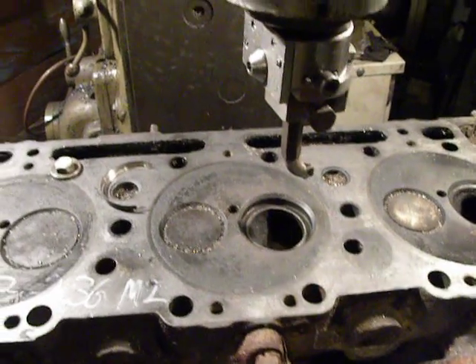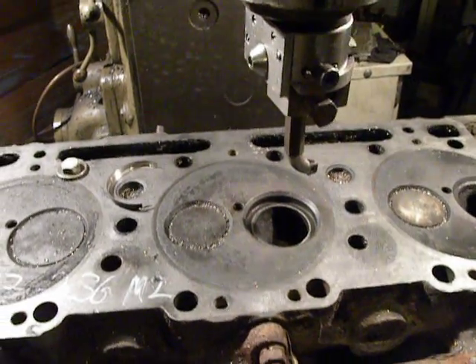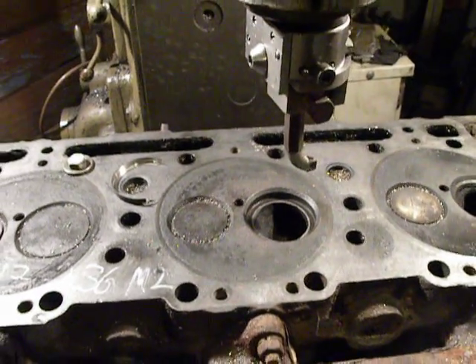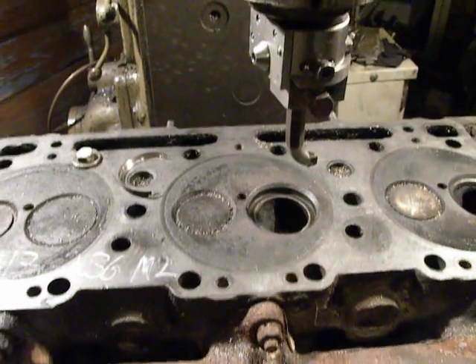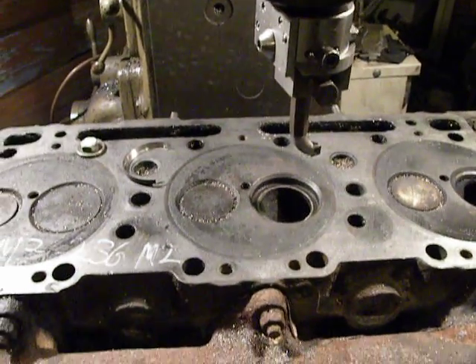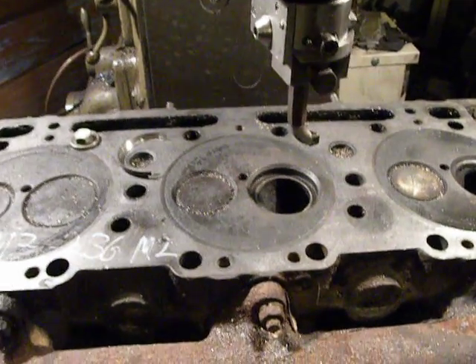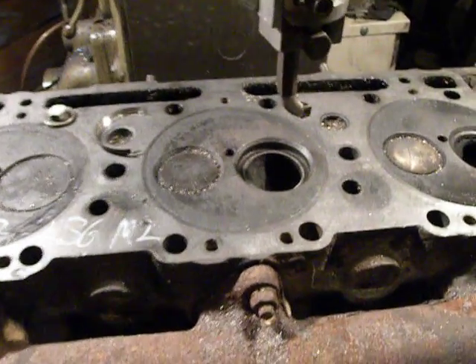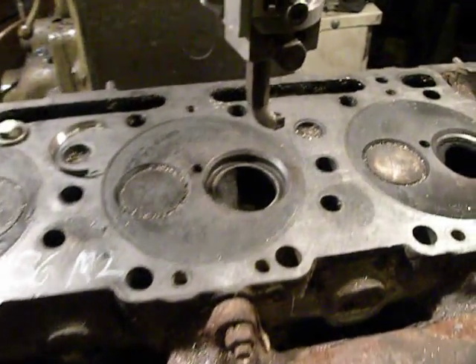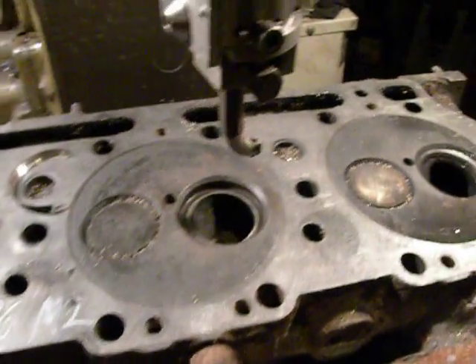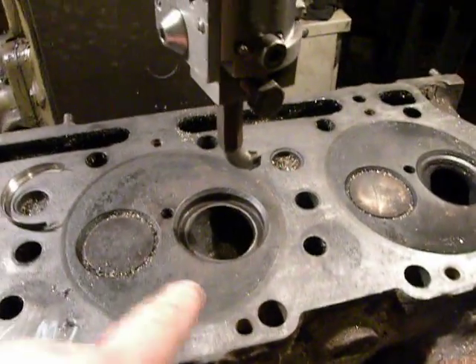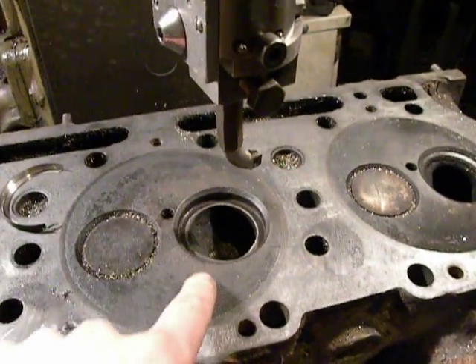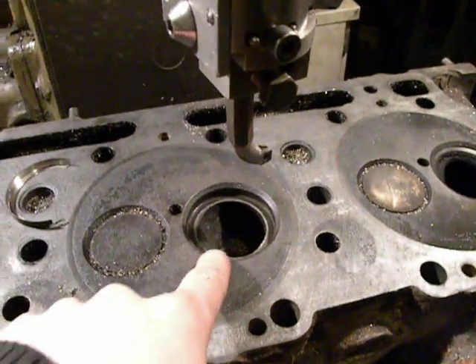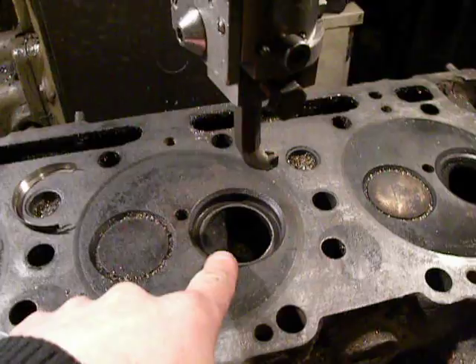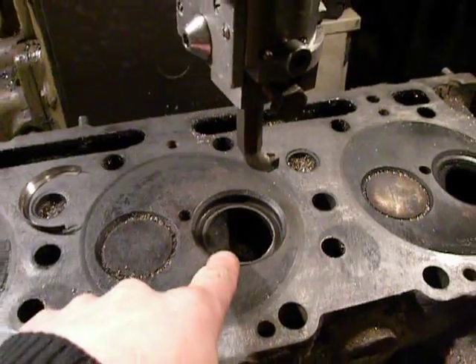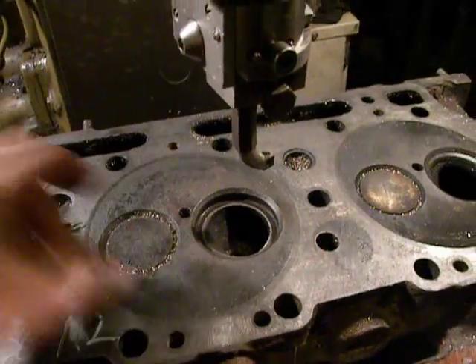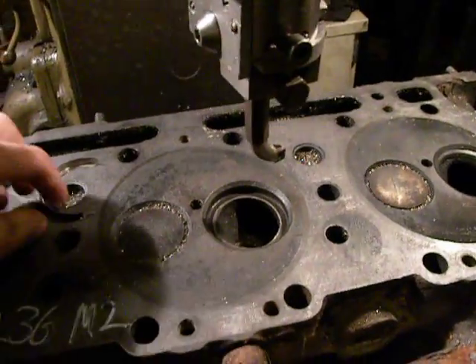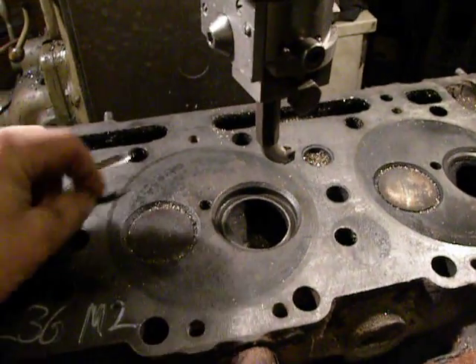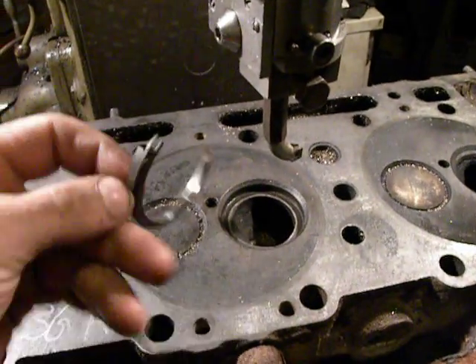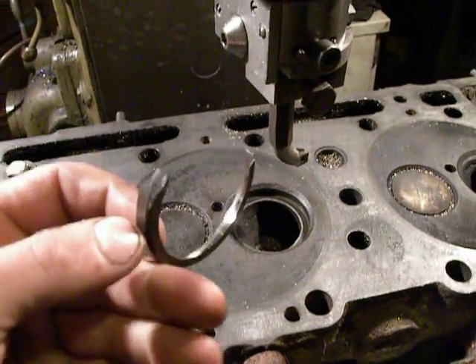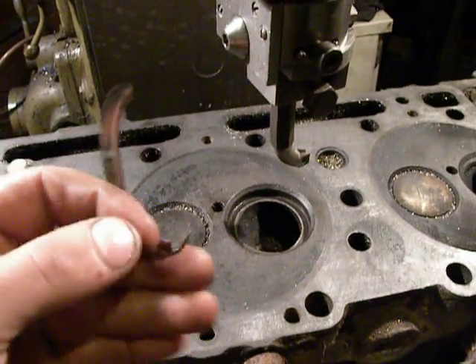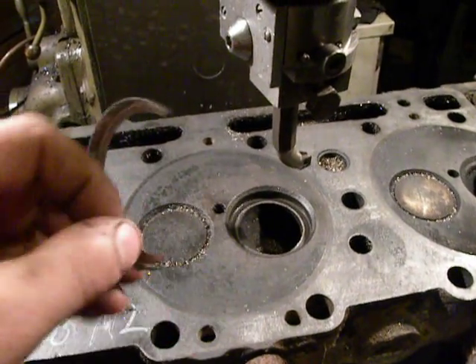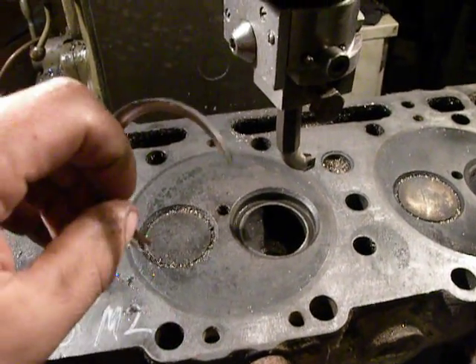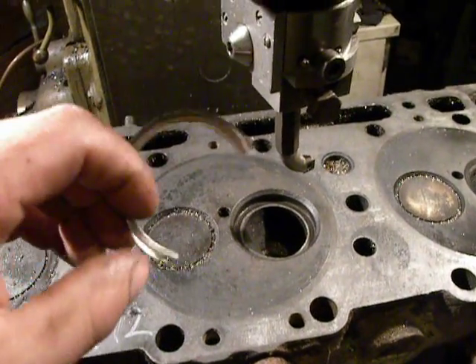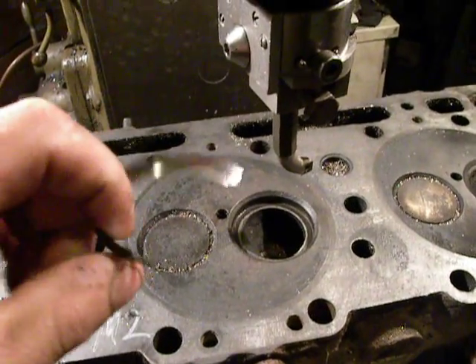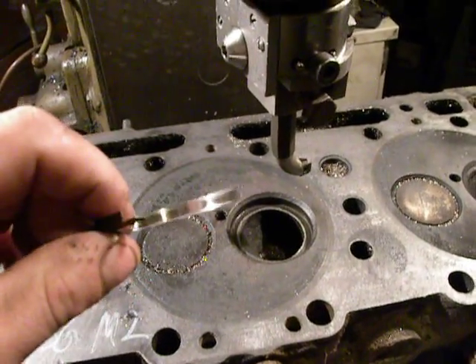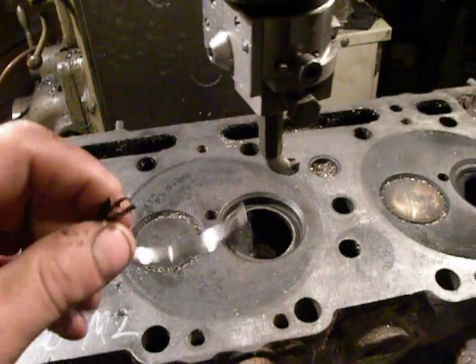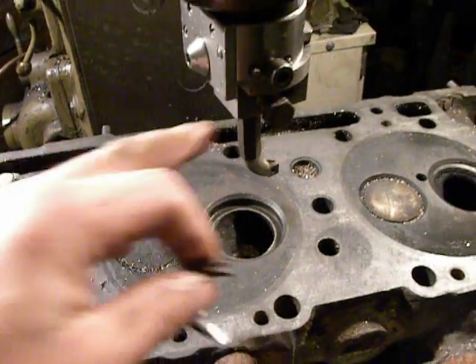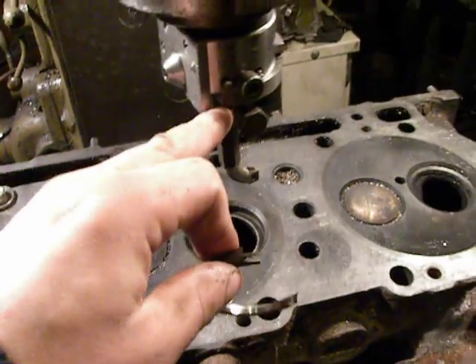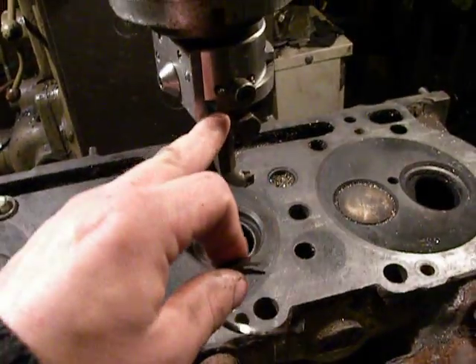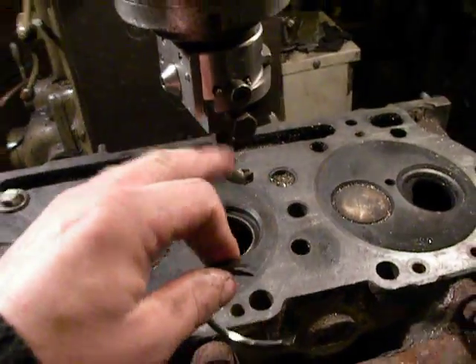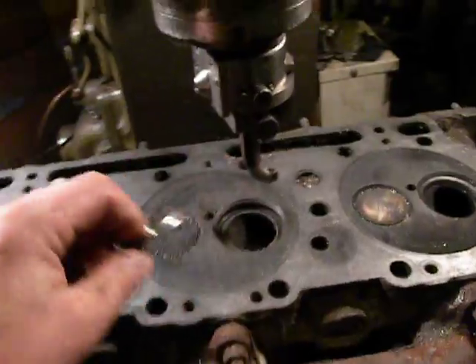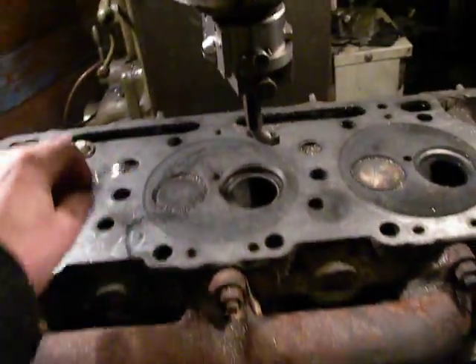Hello my factory. I am repairing this wave seat. This is an old and damaged wave seat. I removed it by Latifabora head.